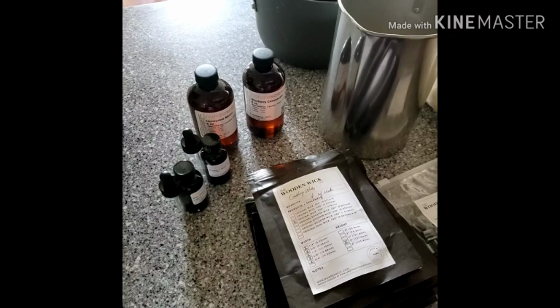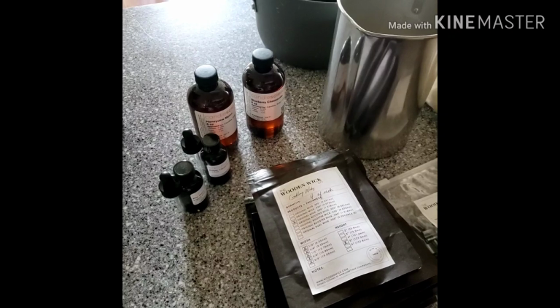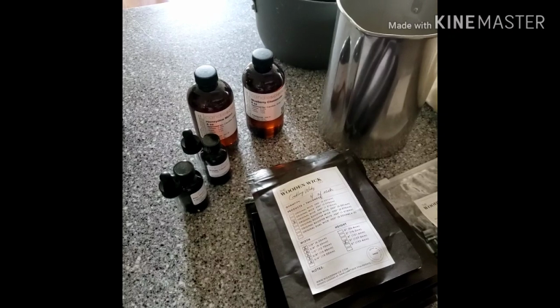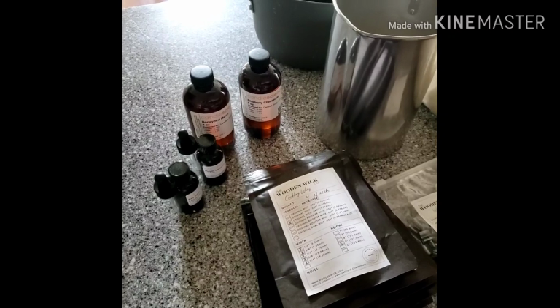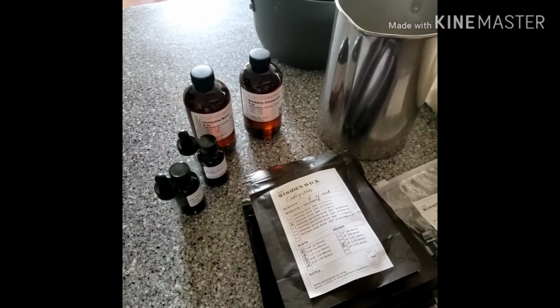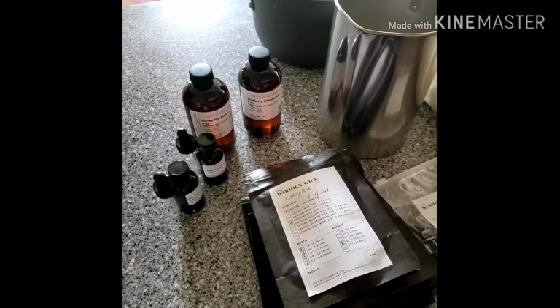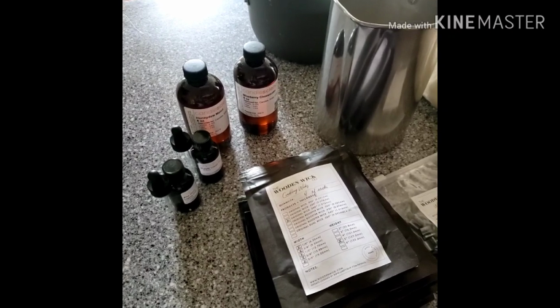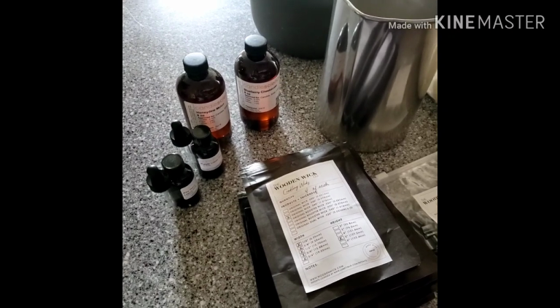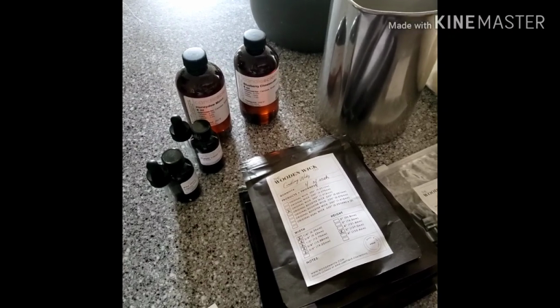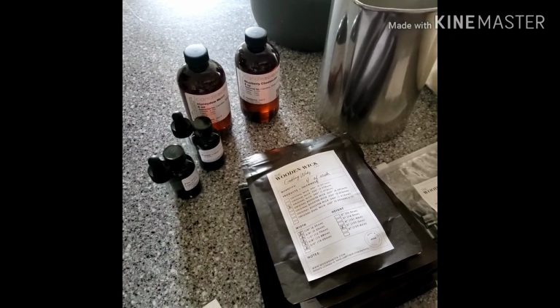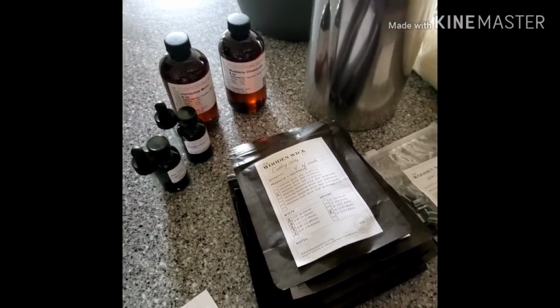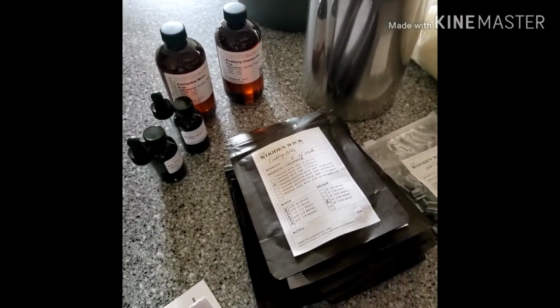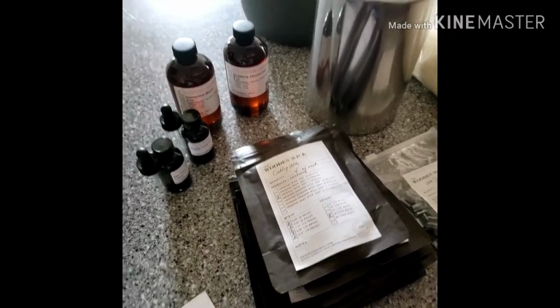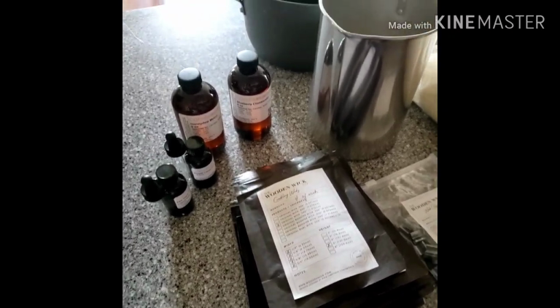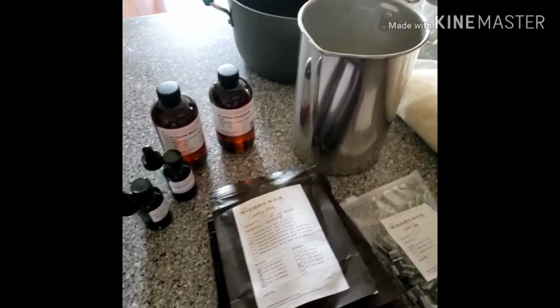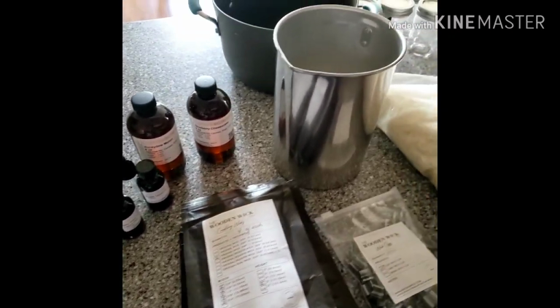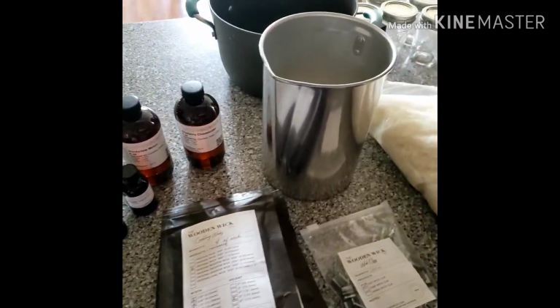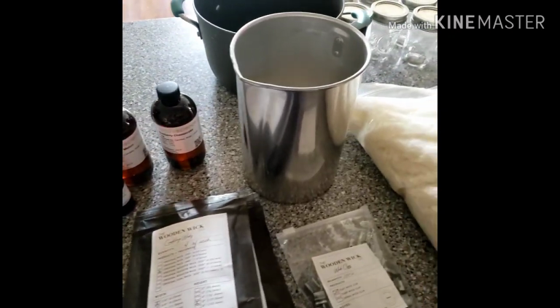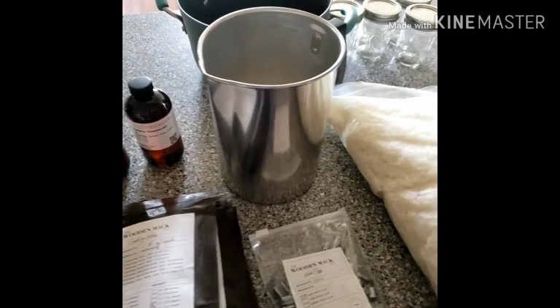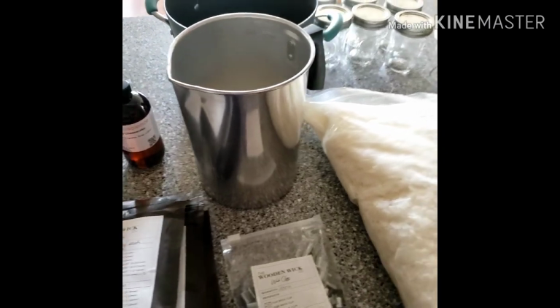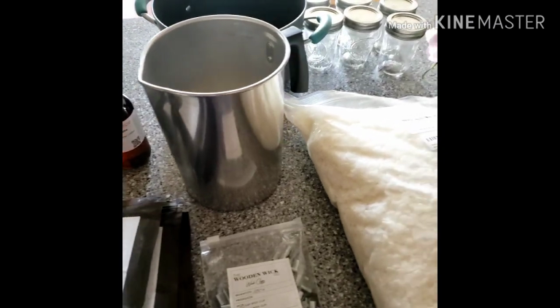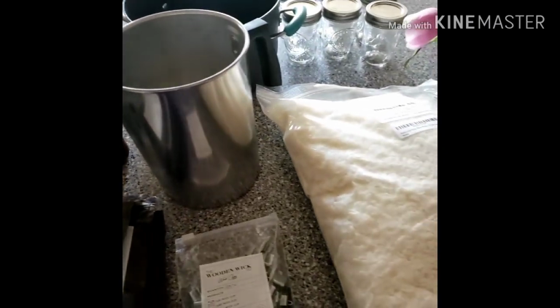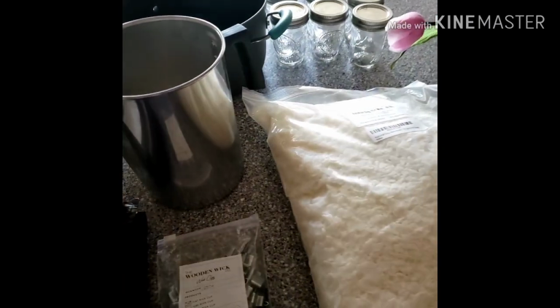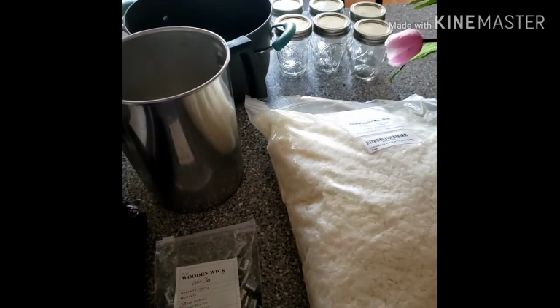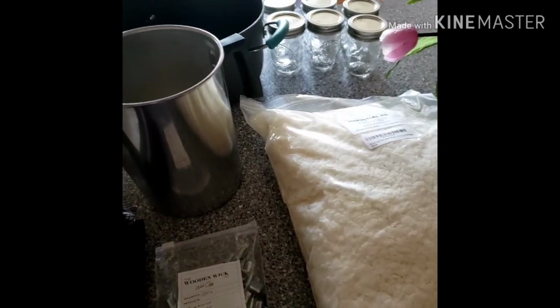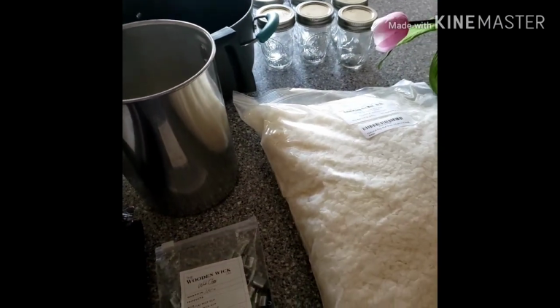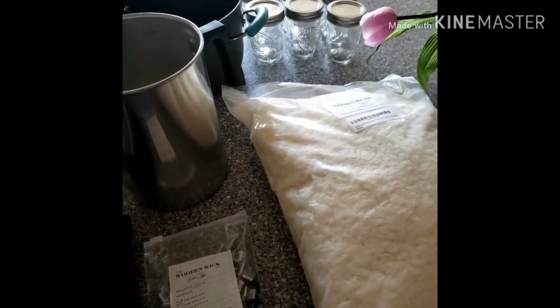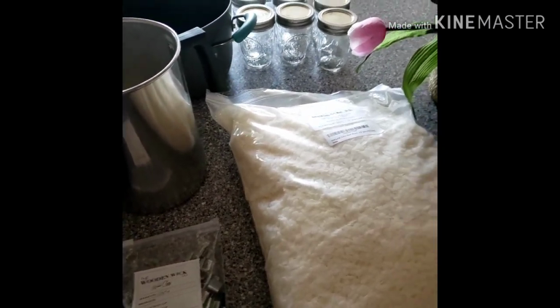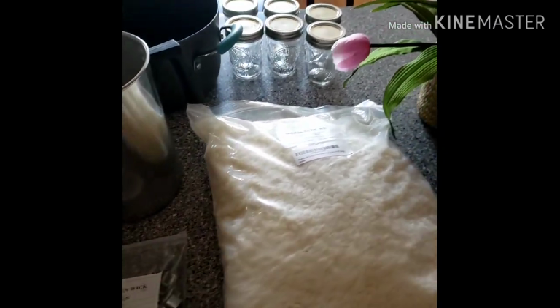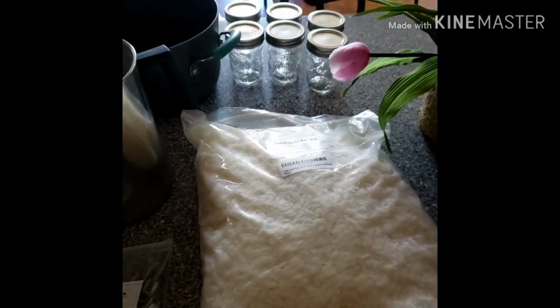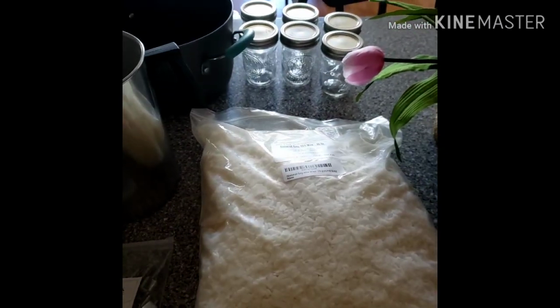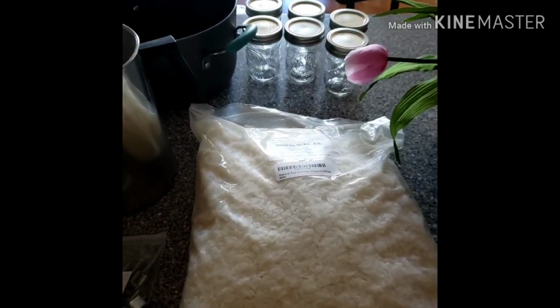Hey guys, Diane Painting with RubikQ here. Remember when I said that I was going to be making candles? Well, today is the day.